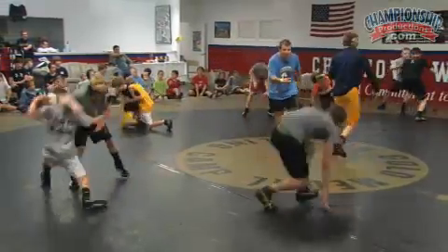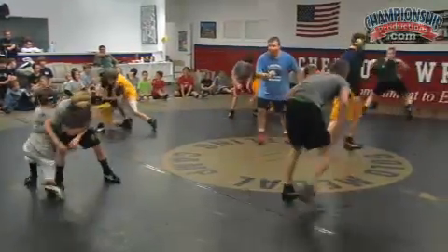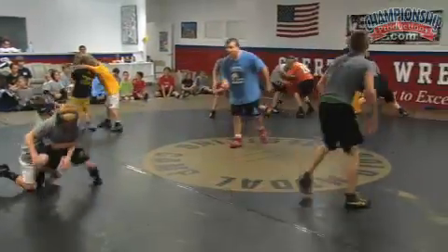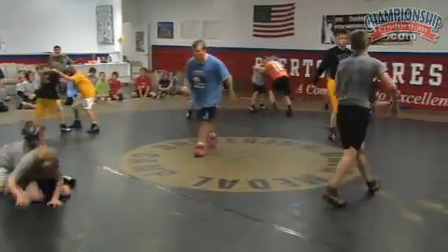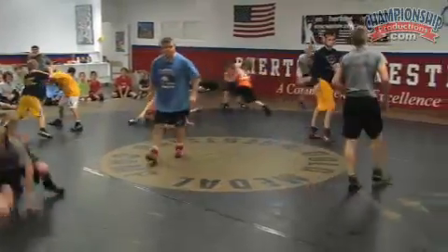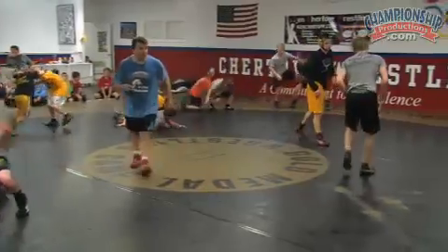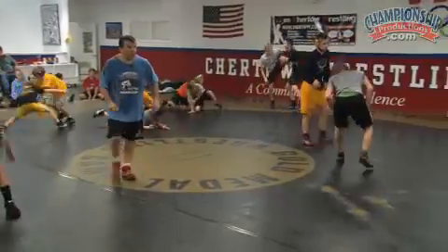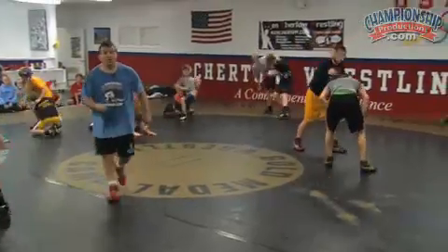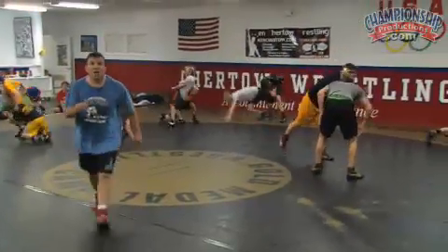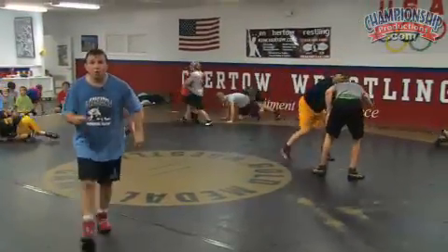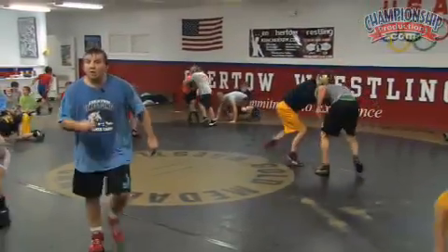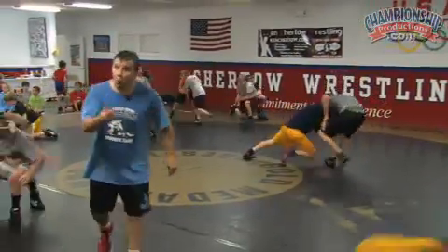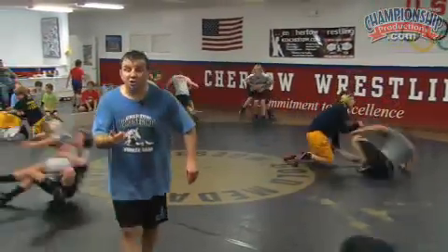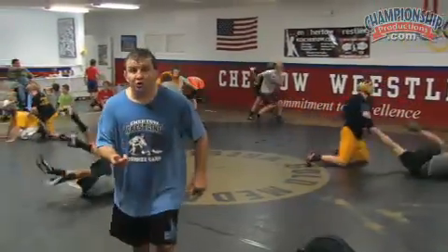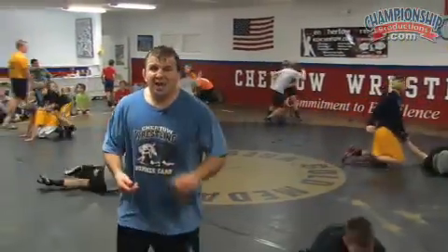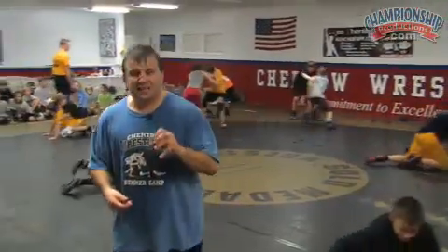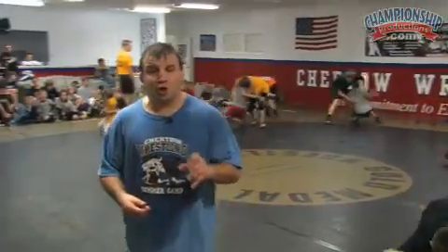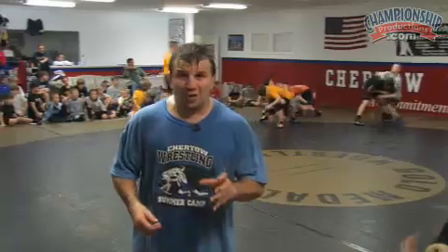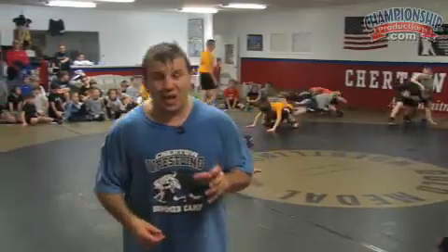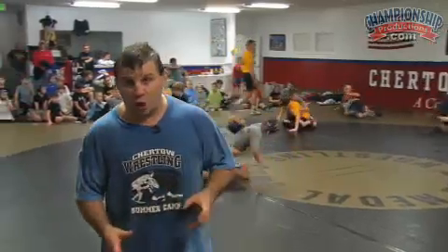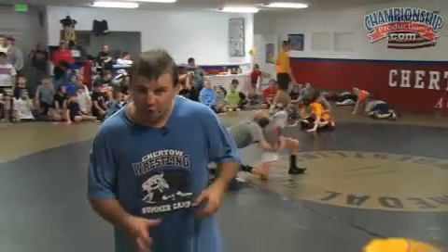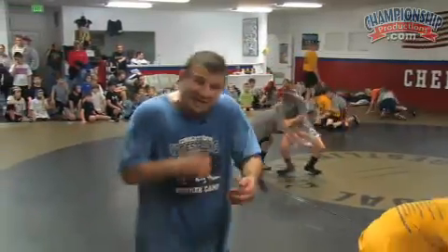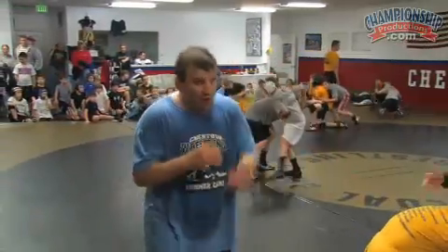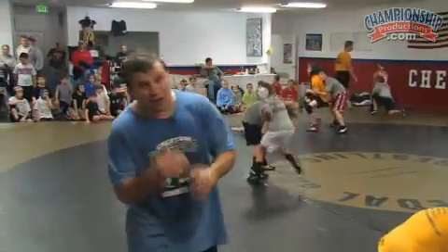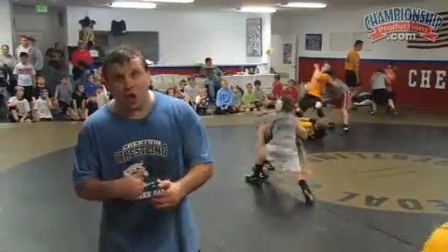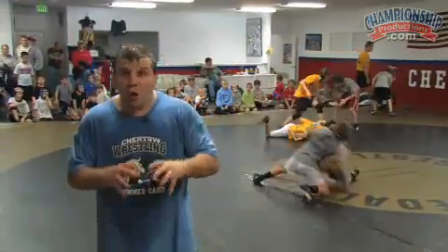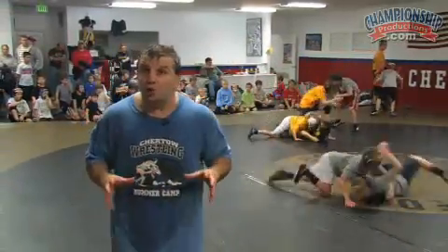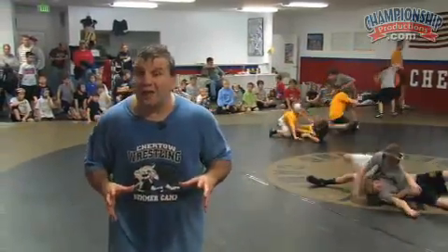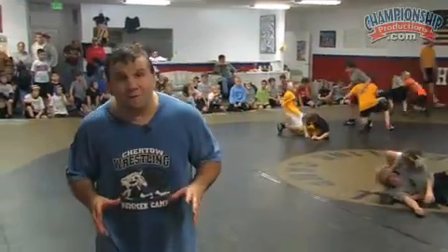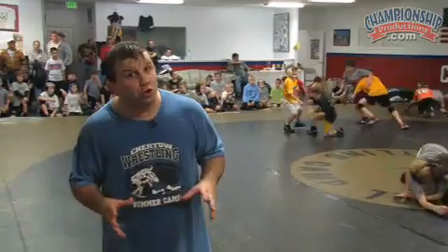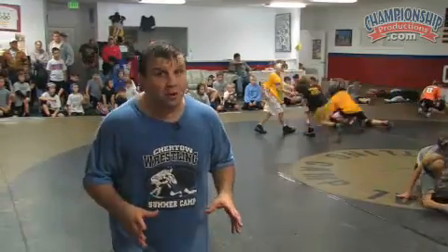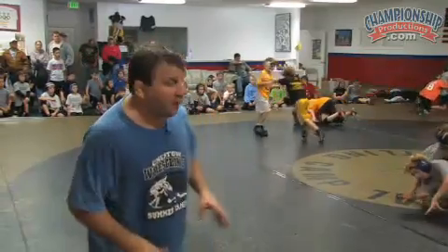Finish strong. This is chain drilling — this is the one and two drill. It's simplest to learn with stand ups and doubles, stand ups with high crotches and doubles. But as you add to that offense, you can do so many more things.